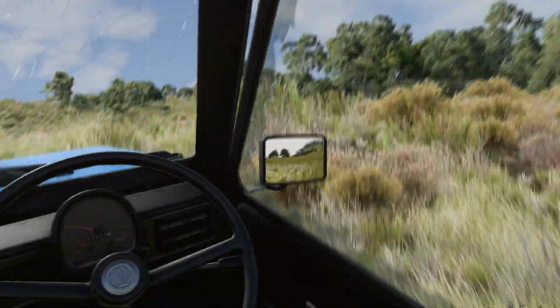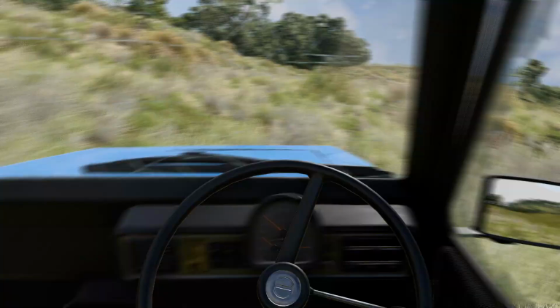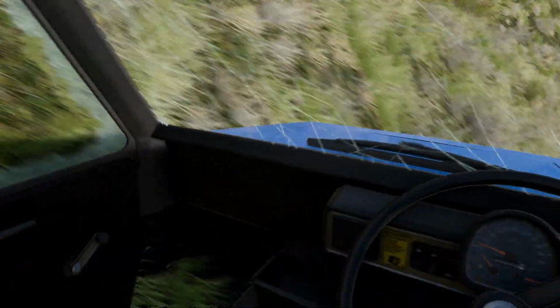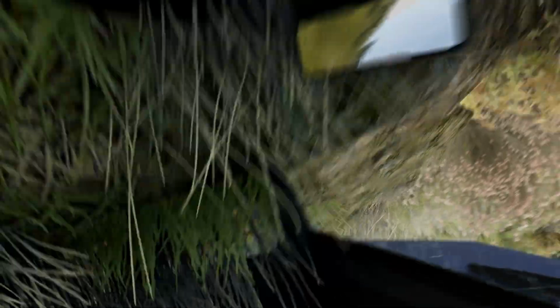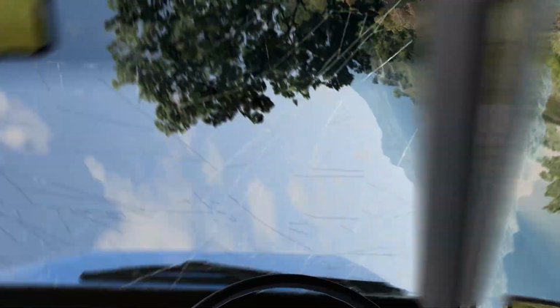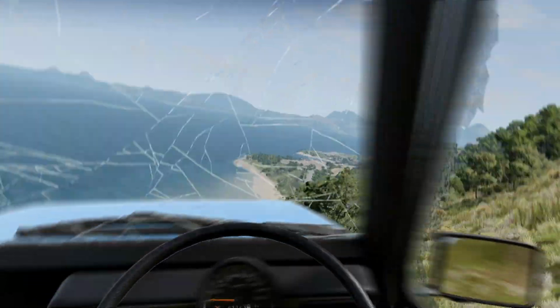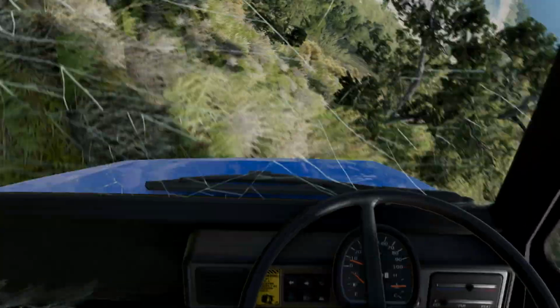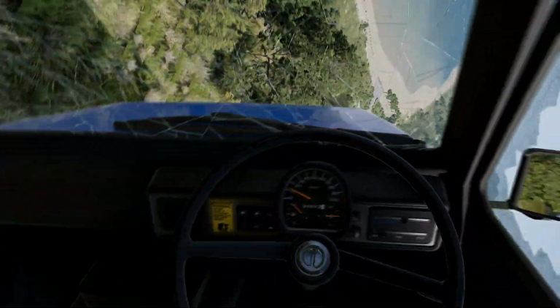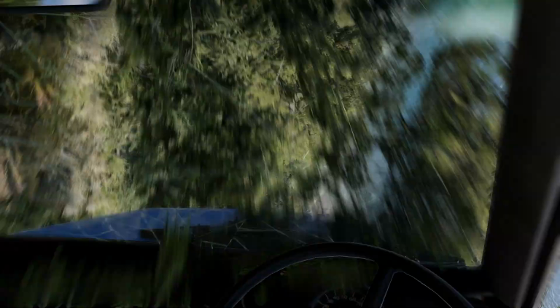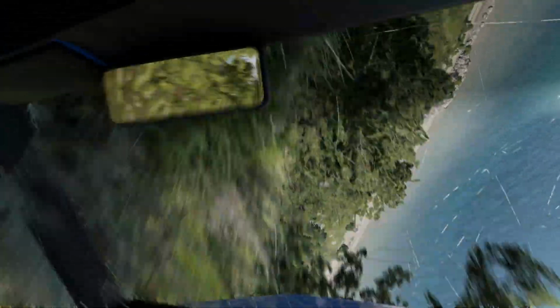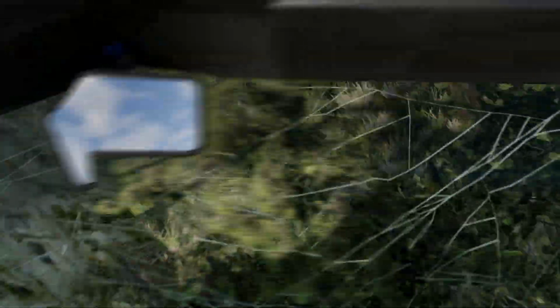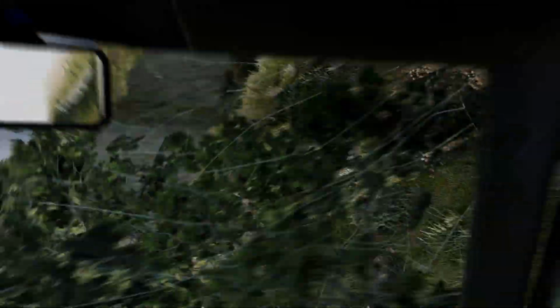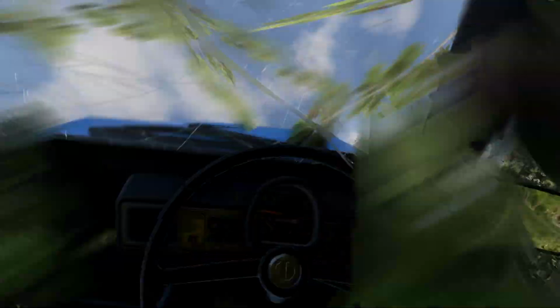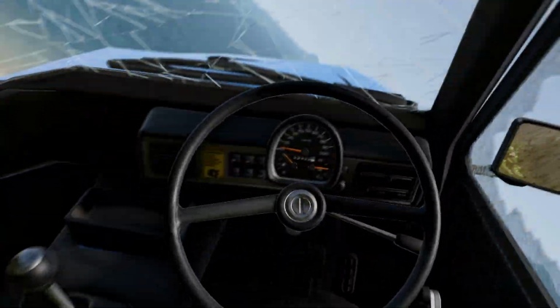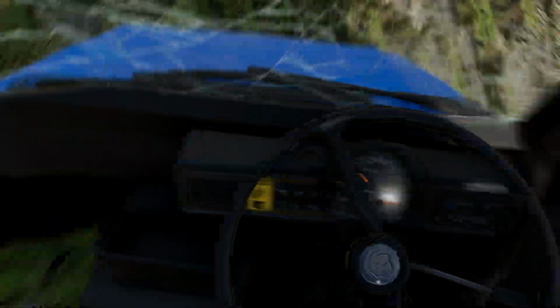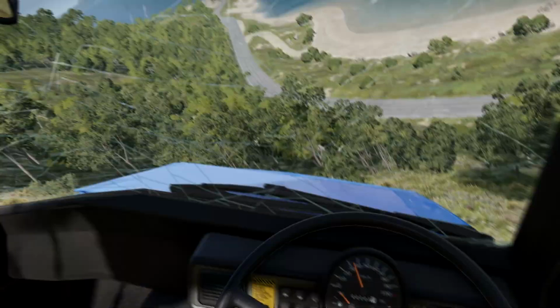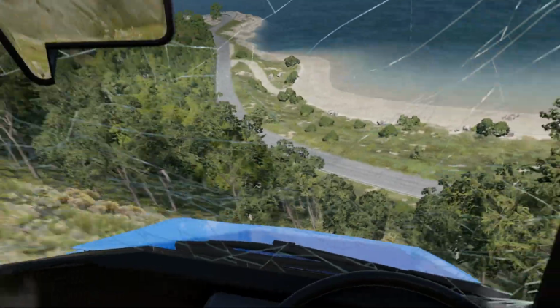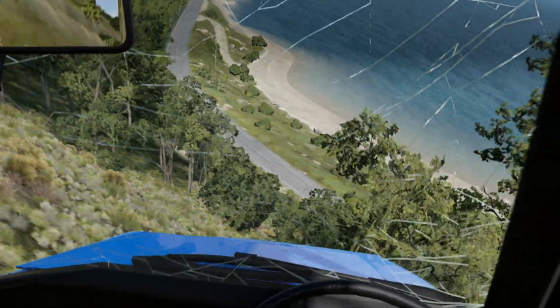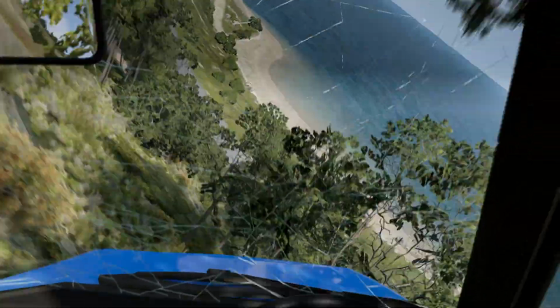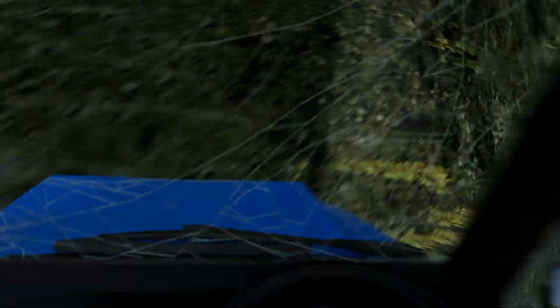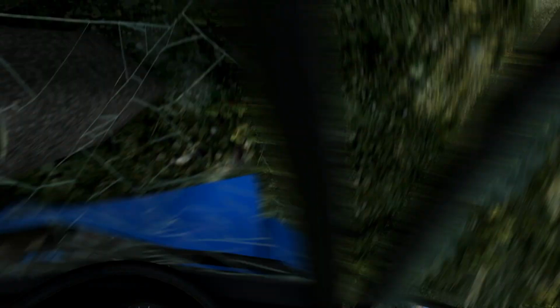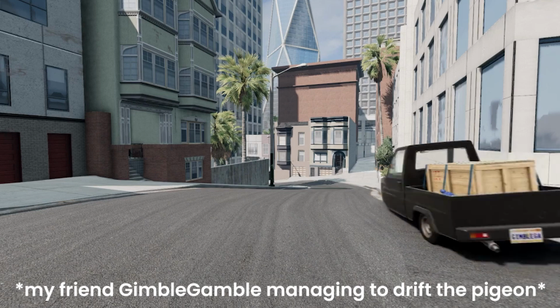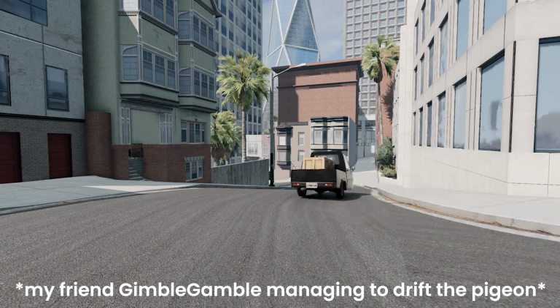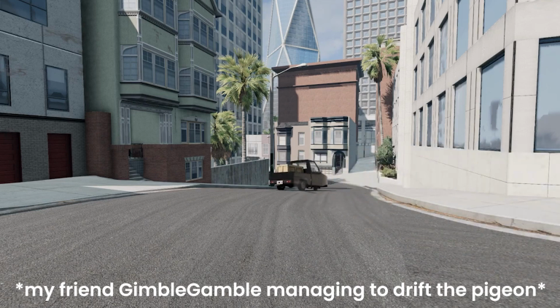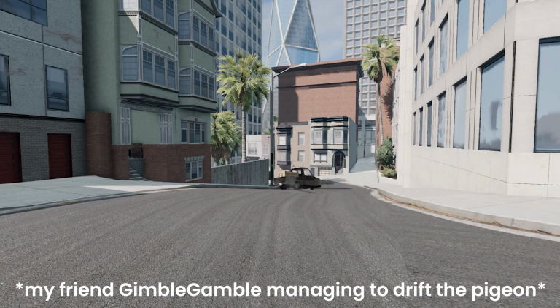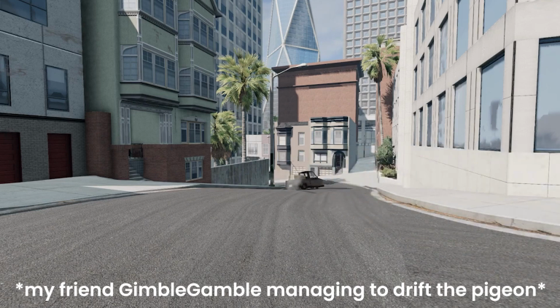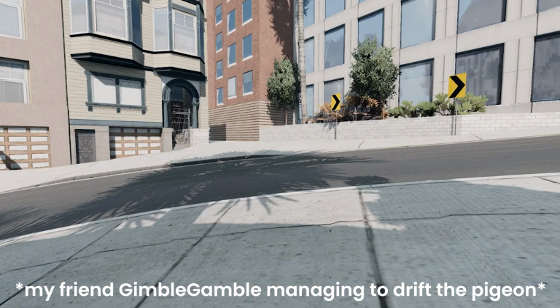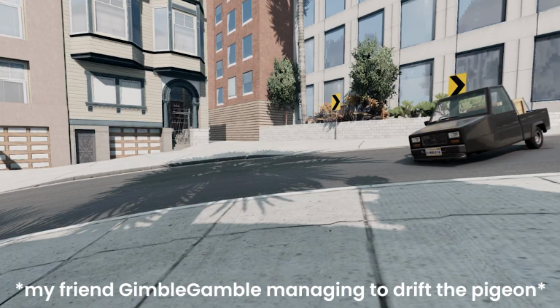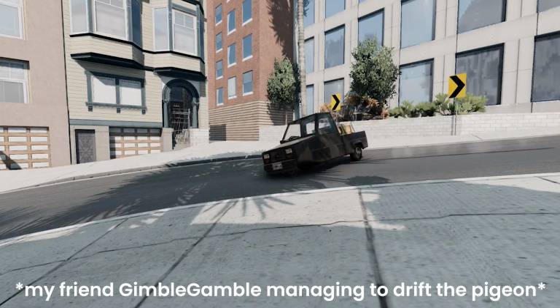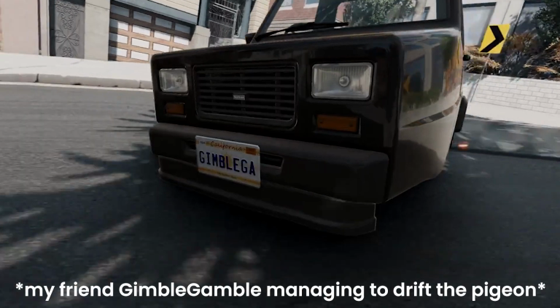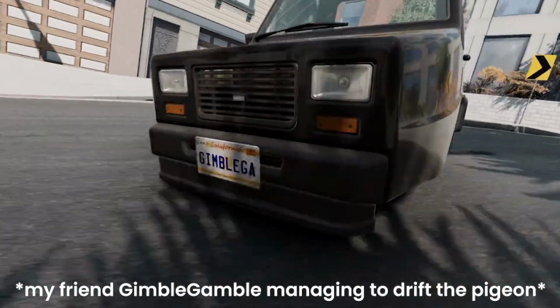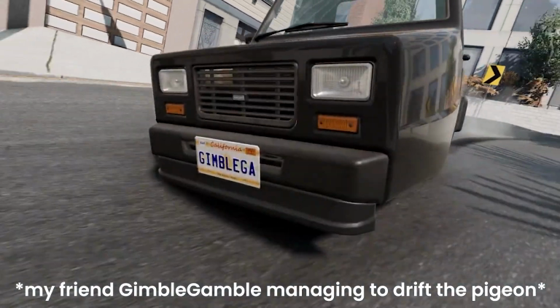And that just about covers all of the insane features this beautiful car has, and why I think it is the best in BeamNG. Thank you so much if you made it all the way to the end of this unique approach to a video,